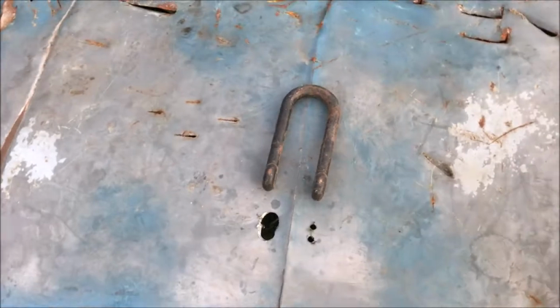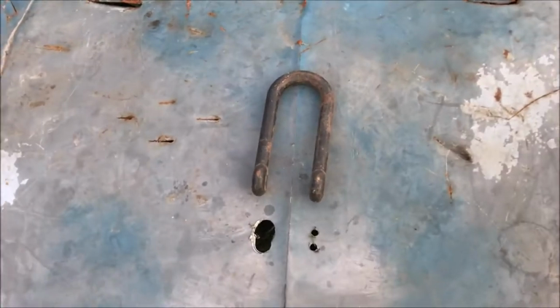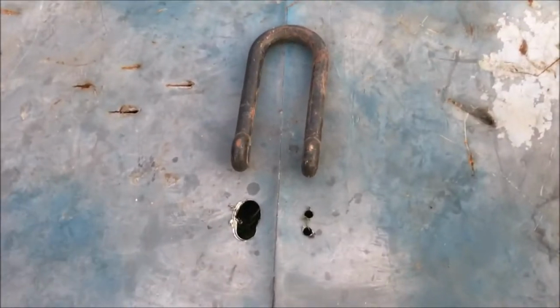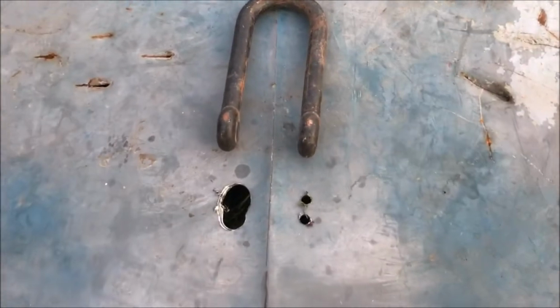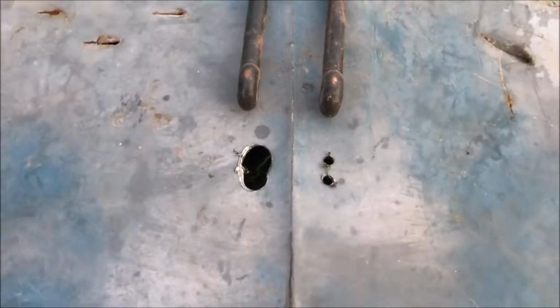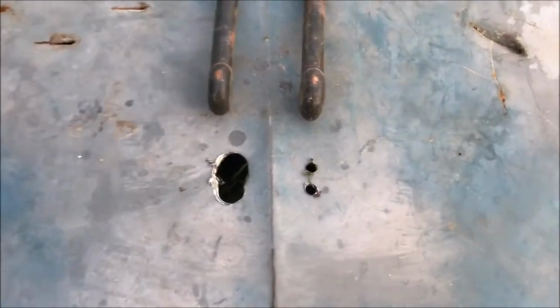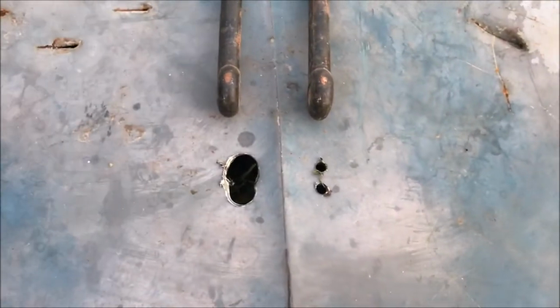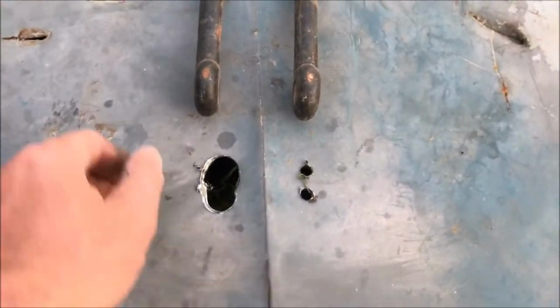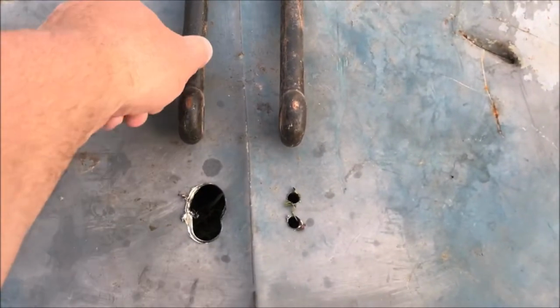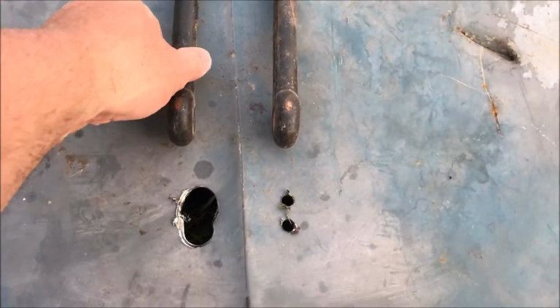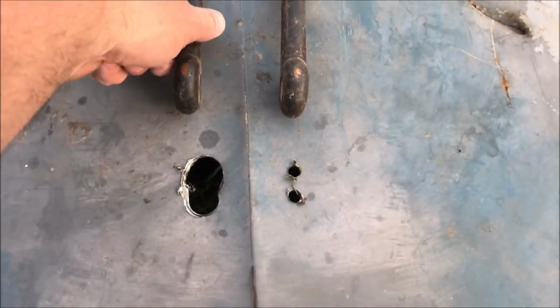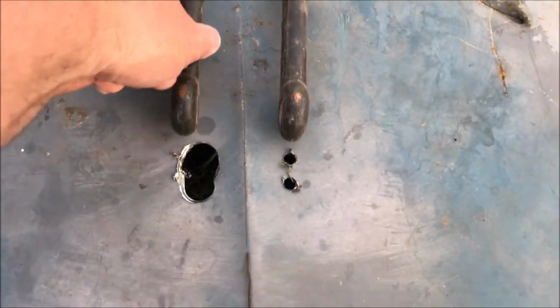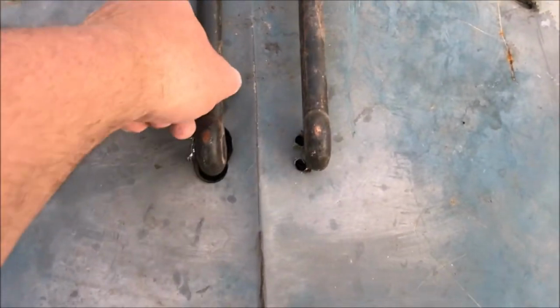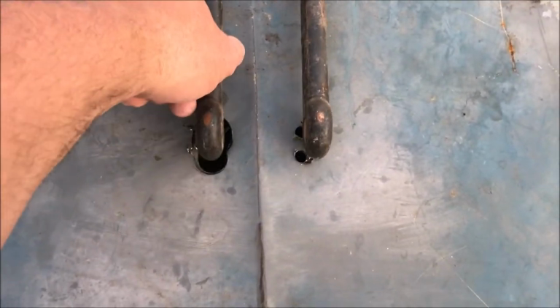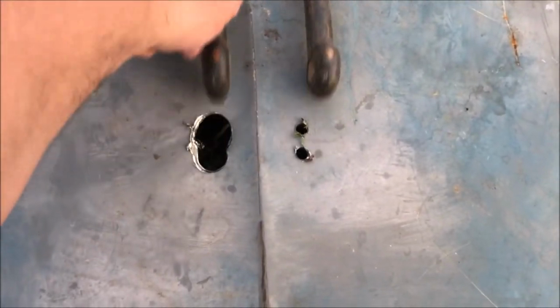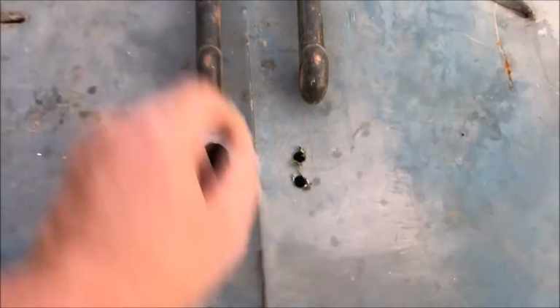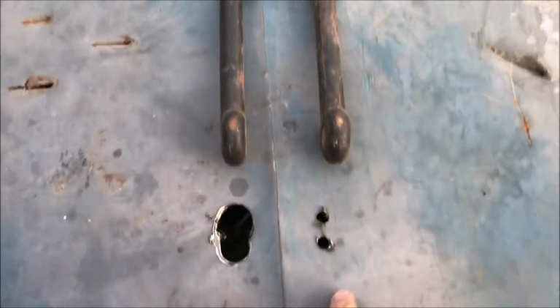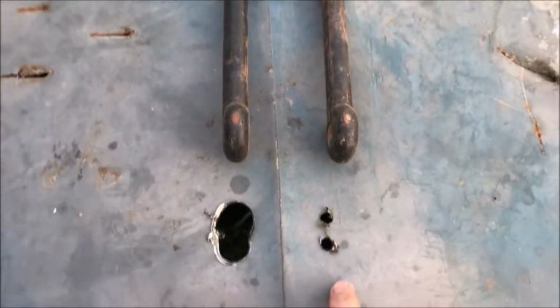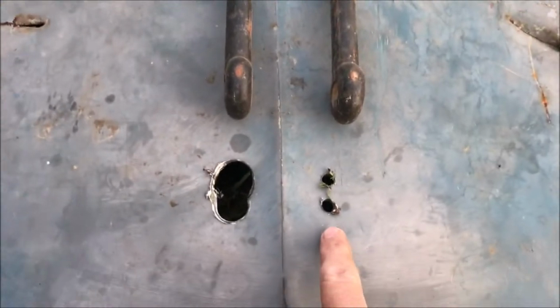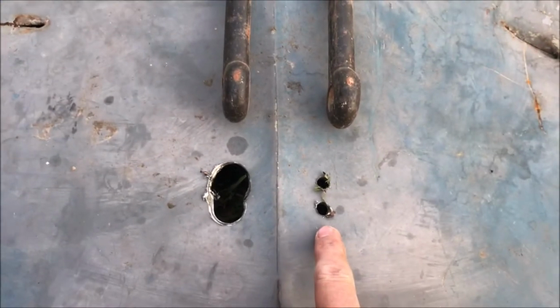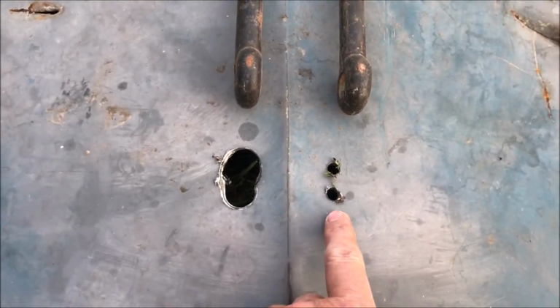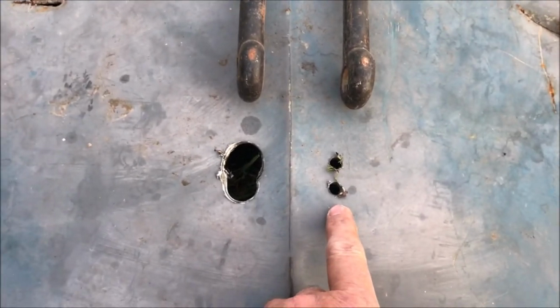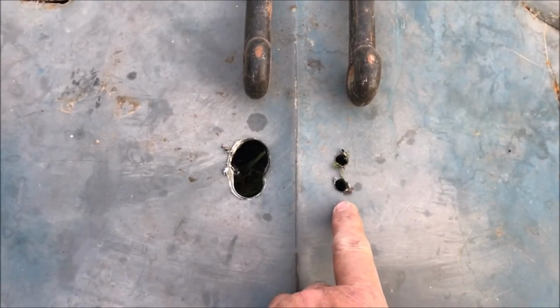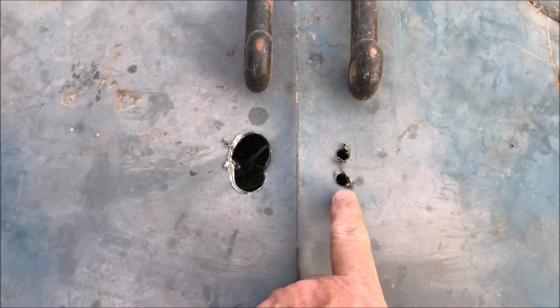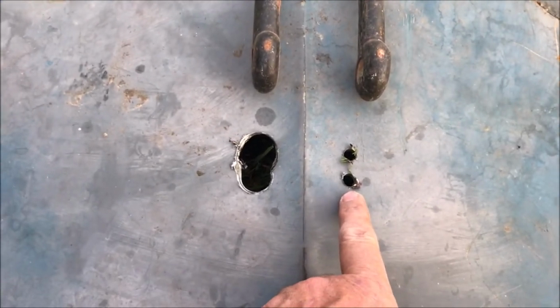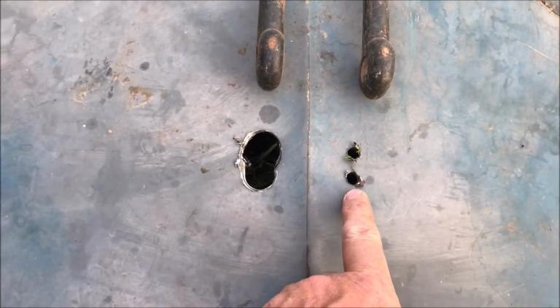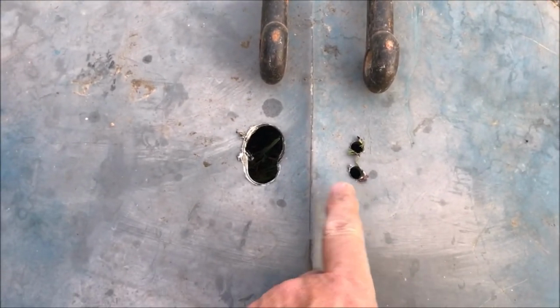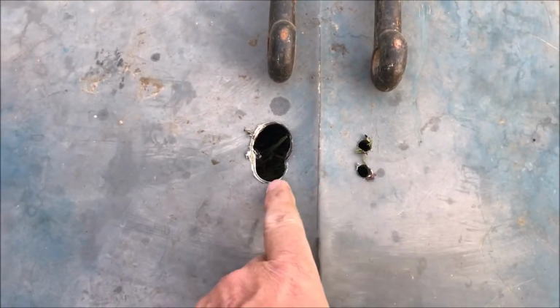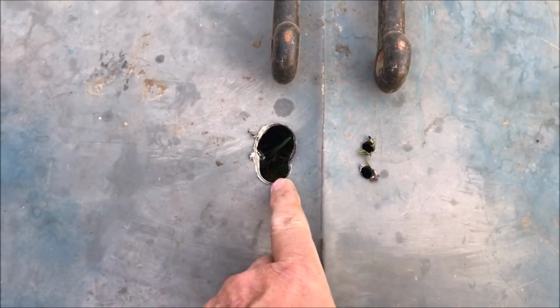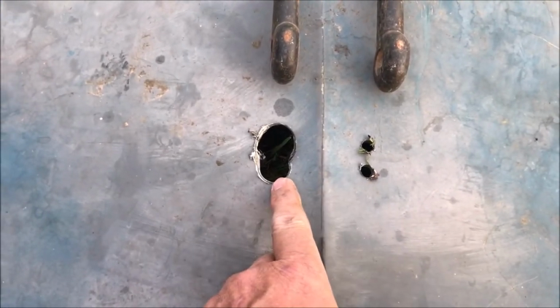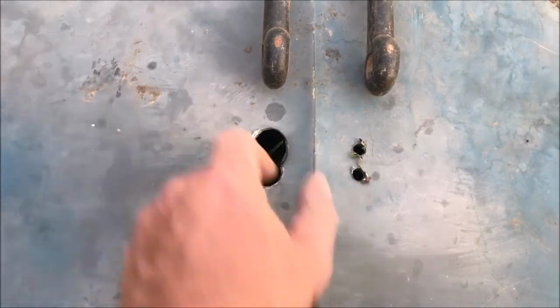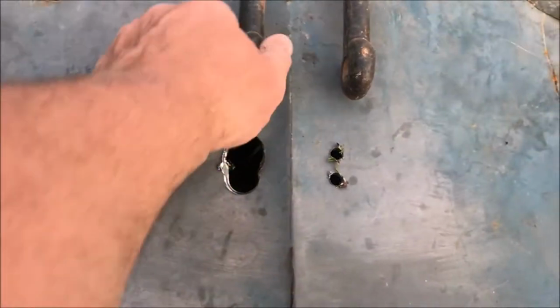So to start this adventure, I identified where I want my shackle to go through, and I drilled a couple of 3/8 inch holes. And then I'll go in with a step drill and auger them out so they look like that.